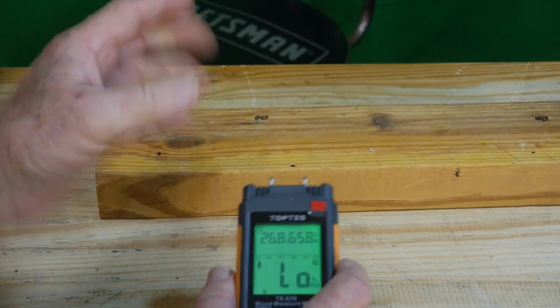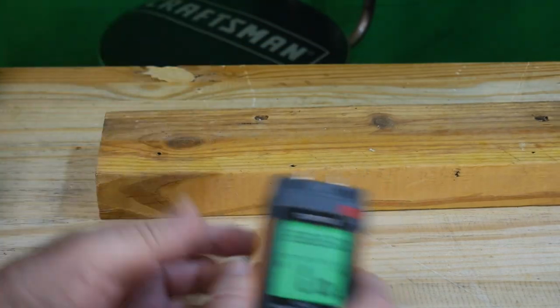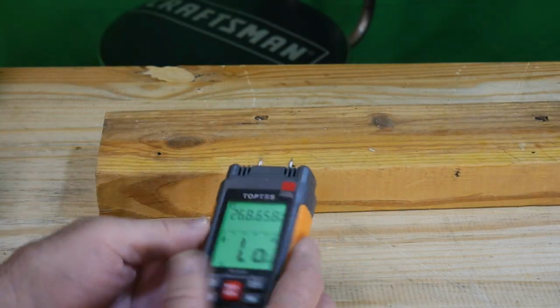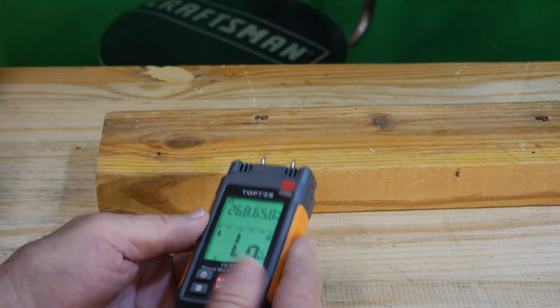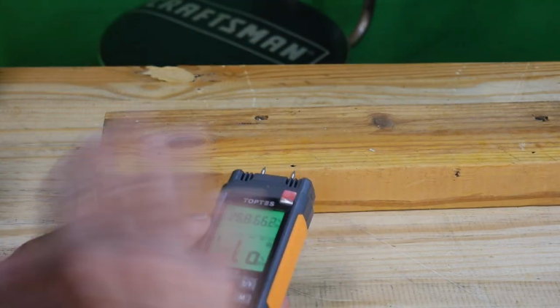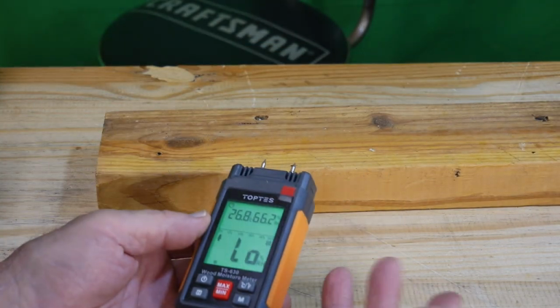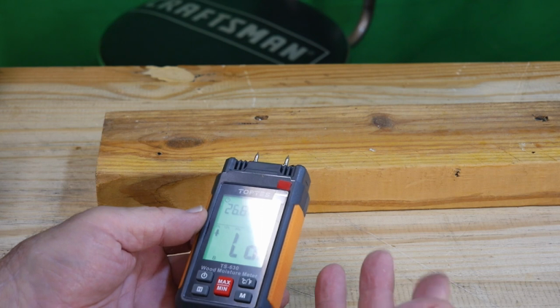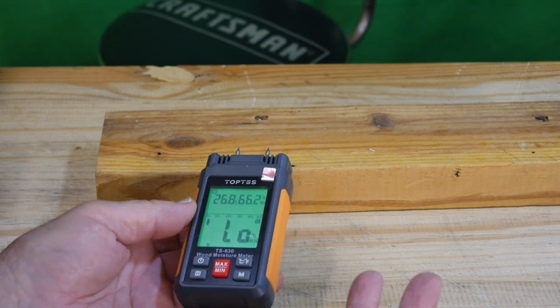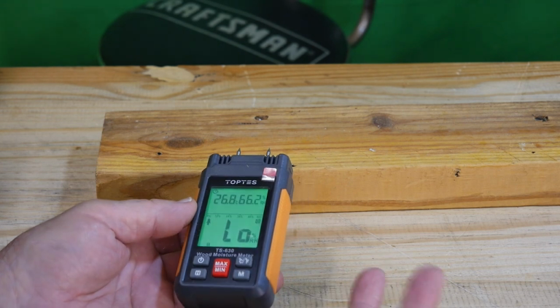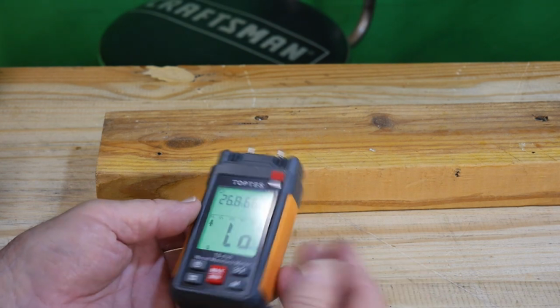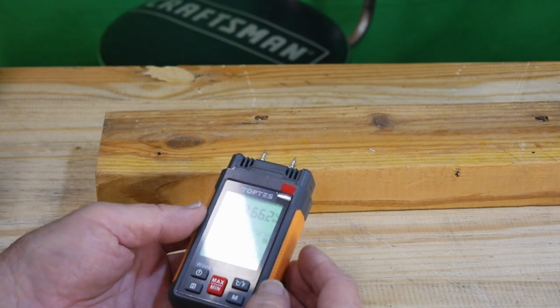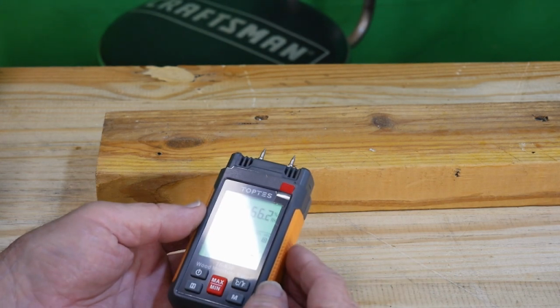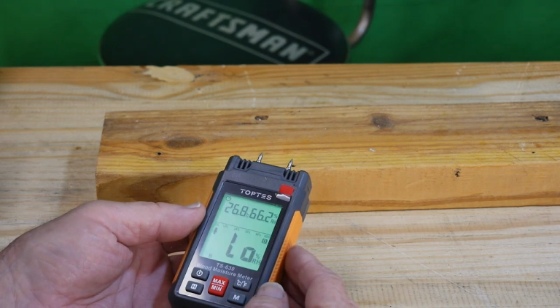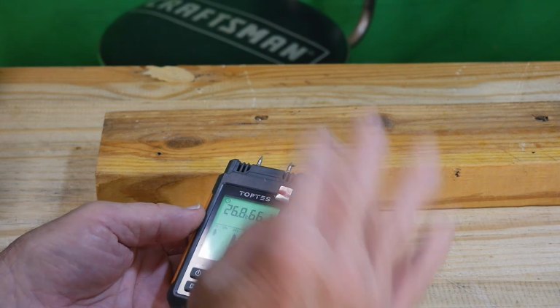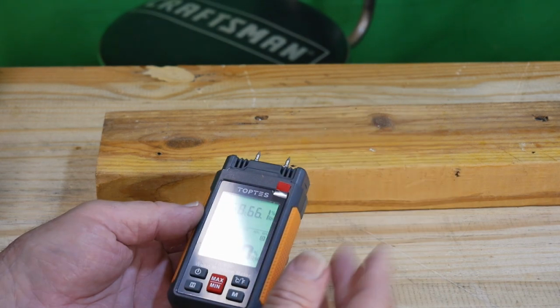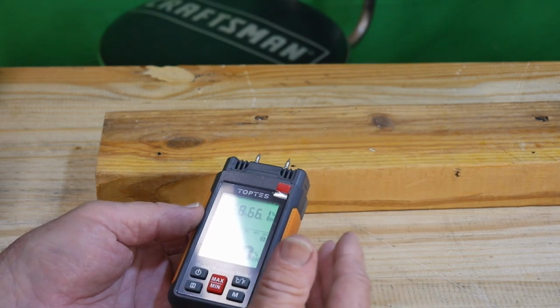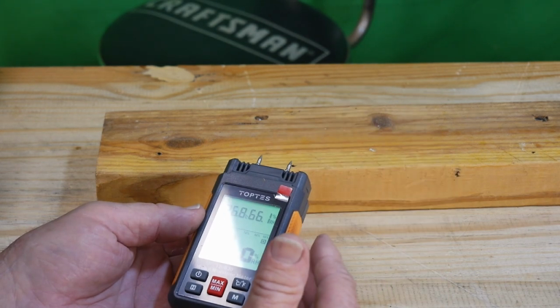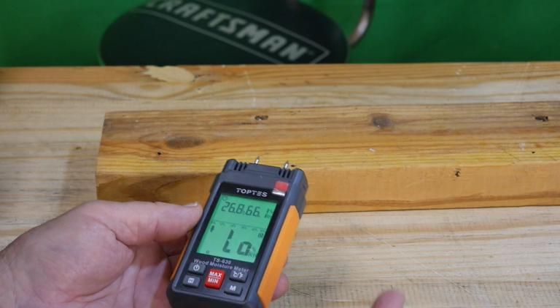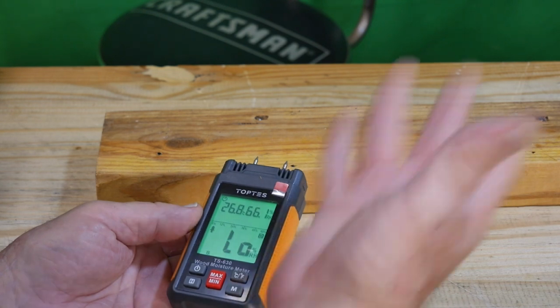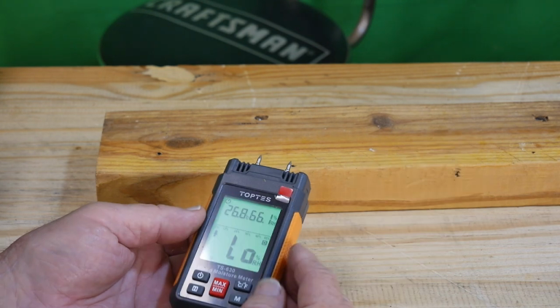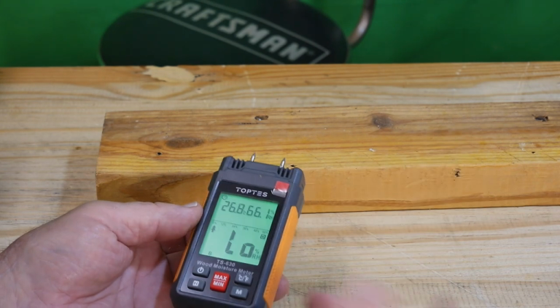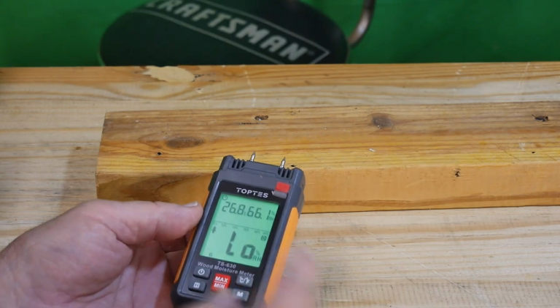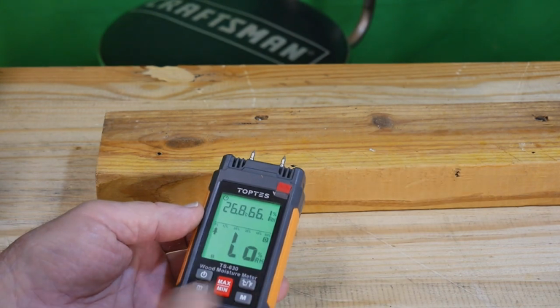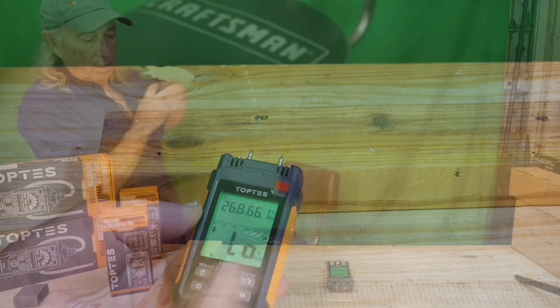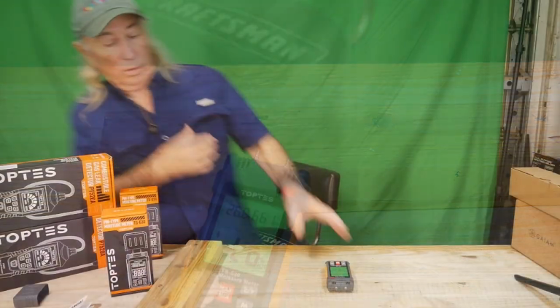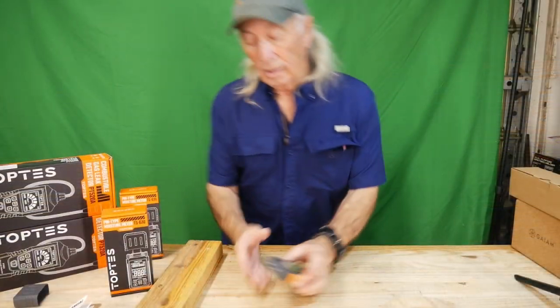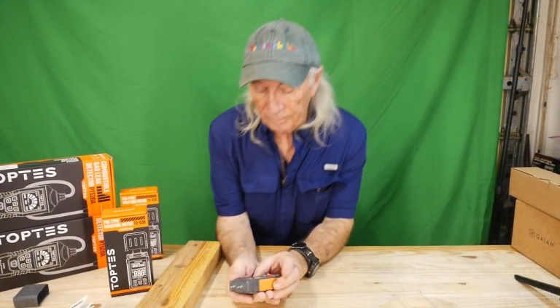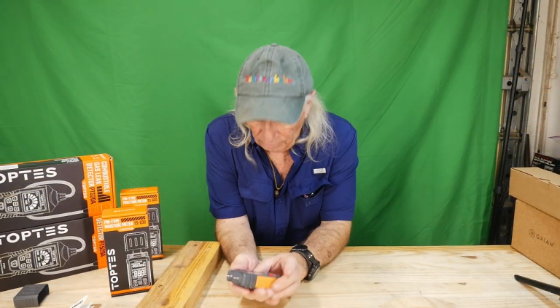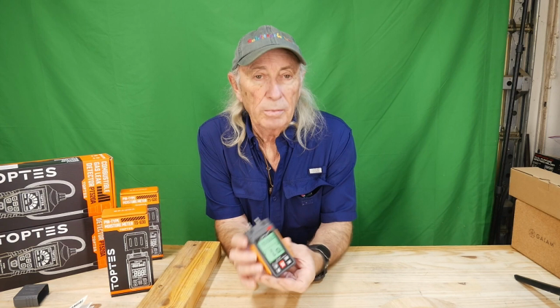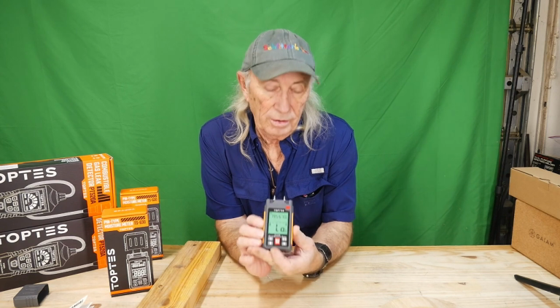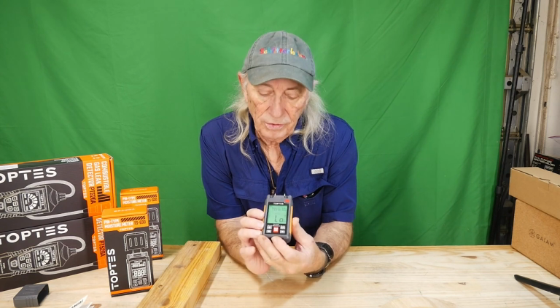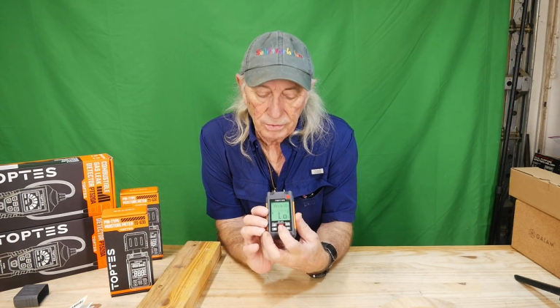It's picked up some moisture over the years — it was probably 10% when it came in the door, but it's gaining moisture because it's sitting out in the barn with no climate control to help keep it dry. It's just sitting up high, but it's still picking up moisture, and this meter will tell you that.